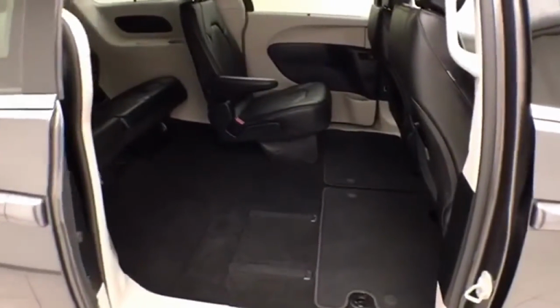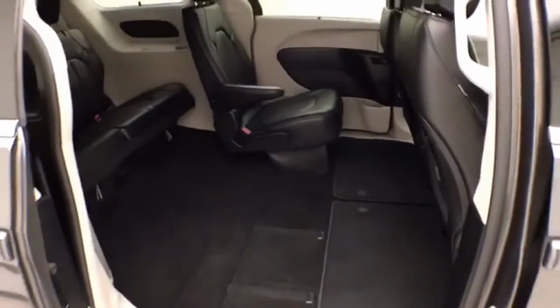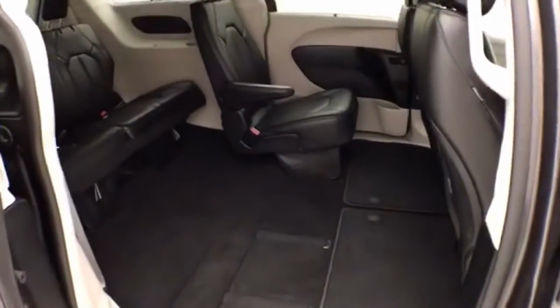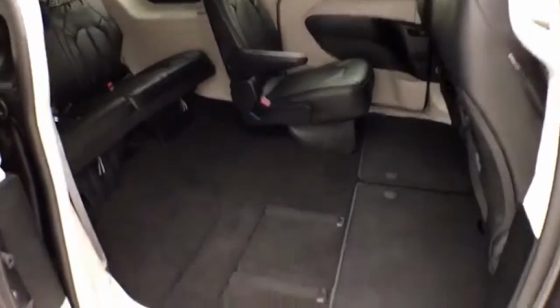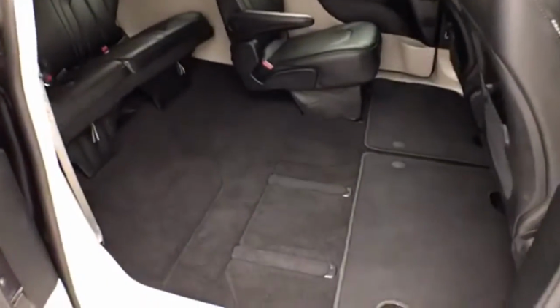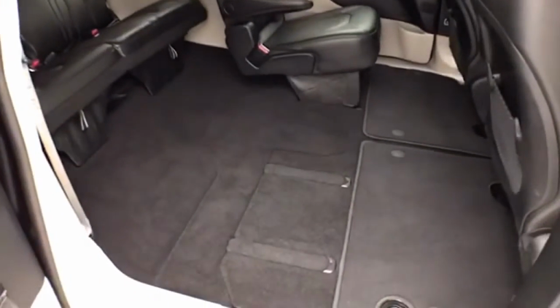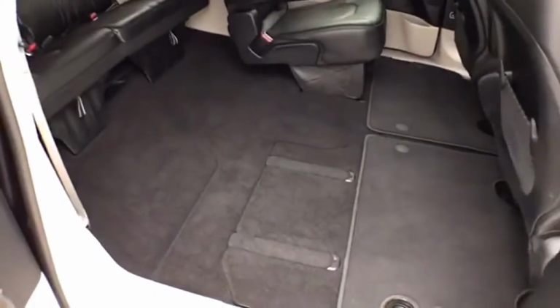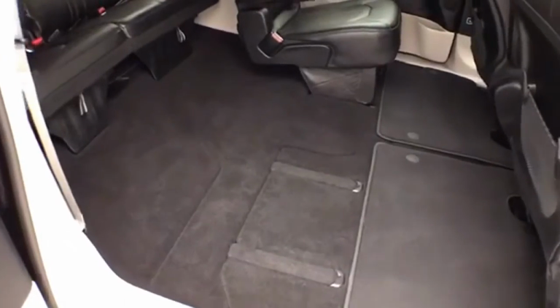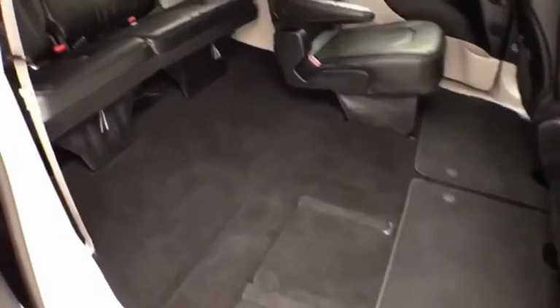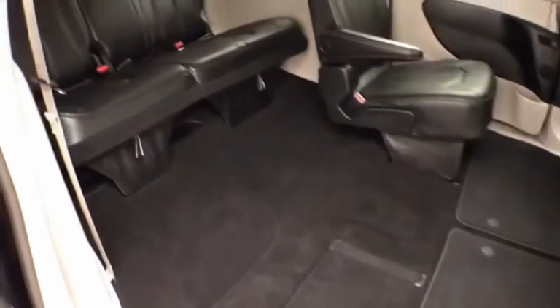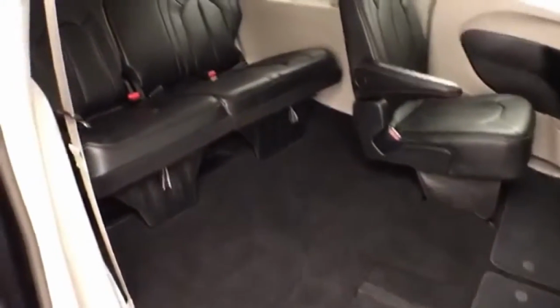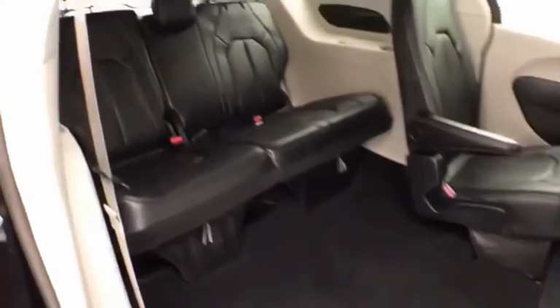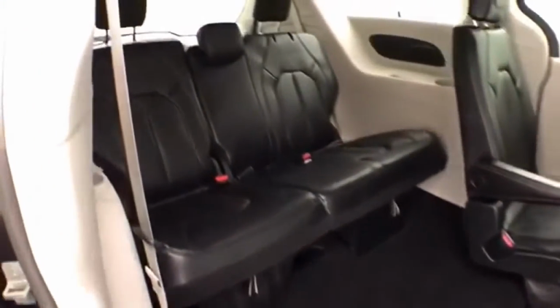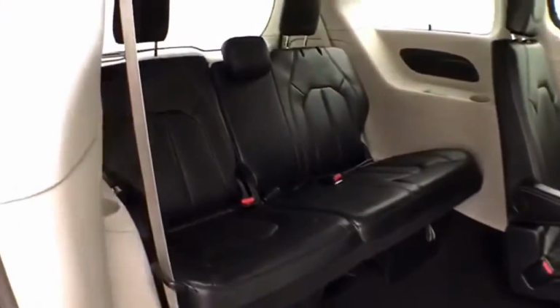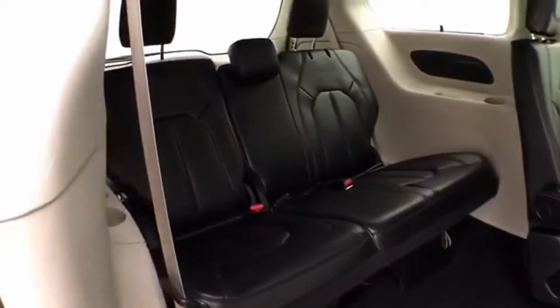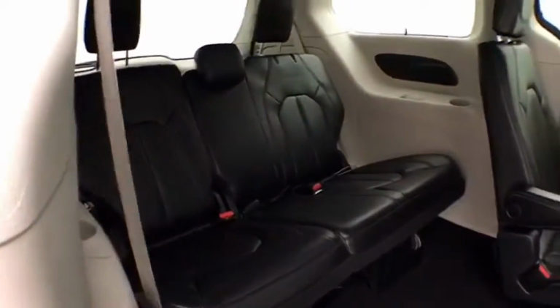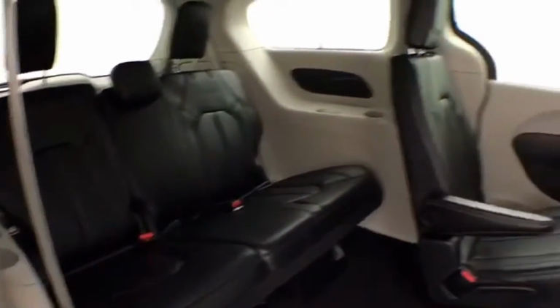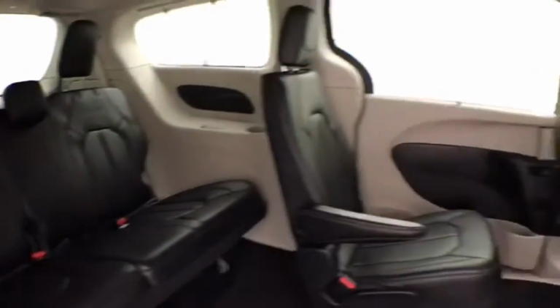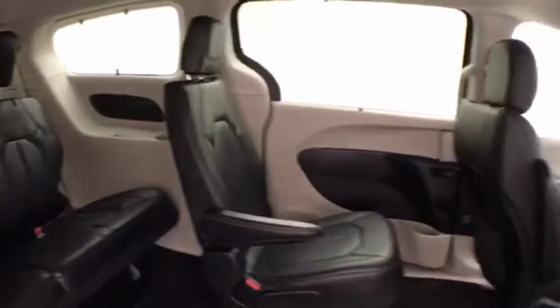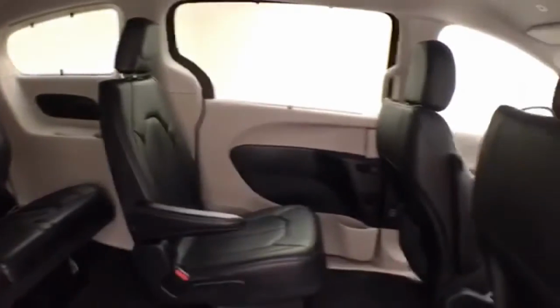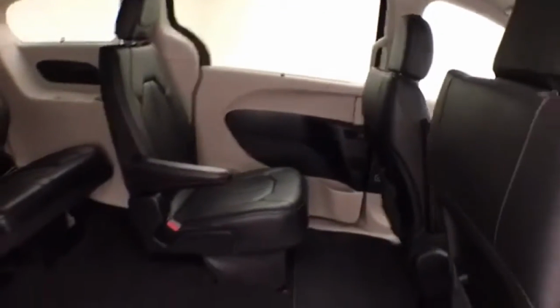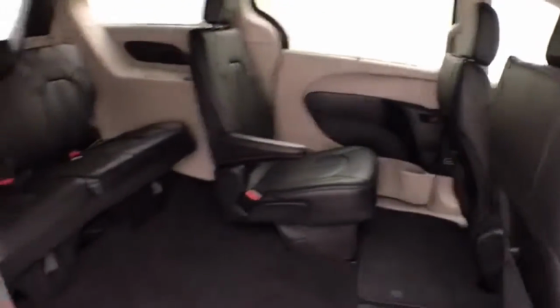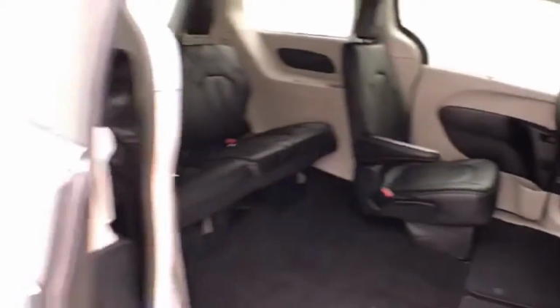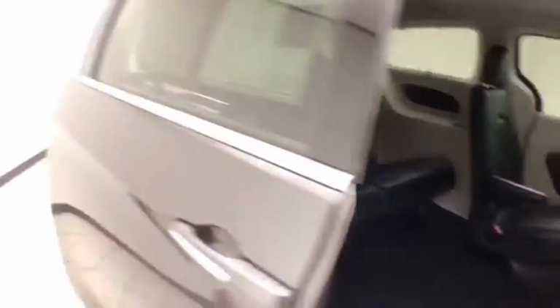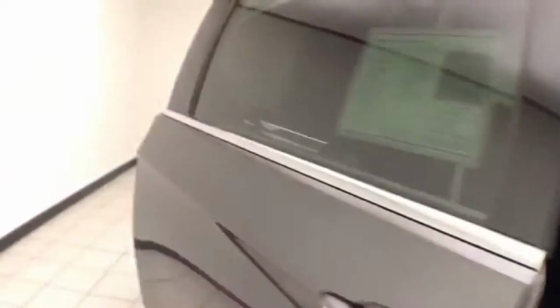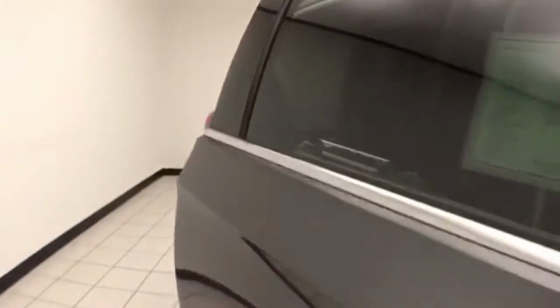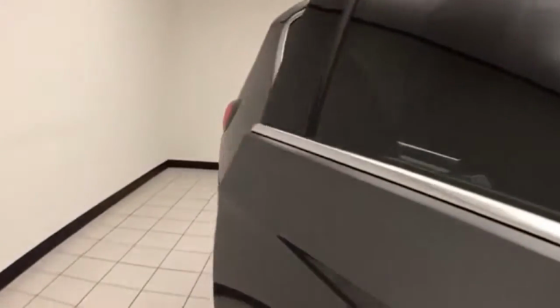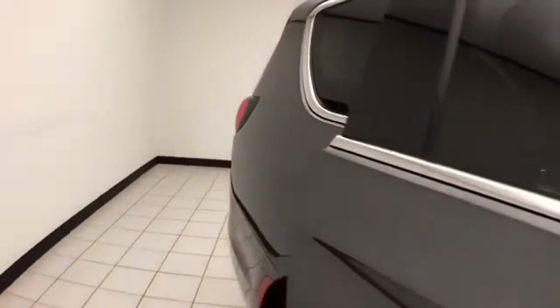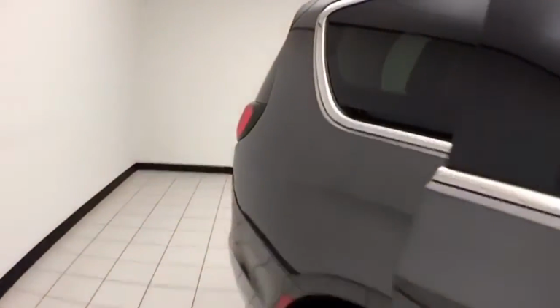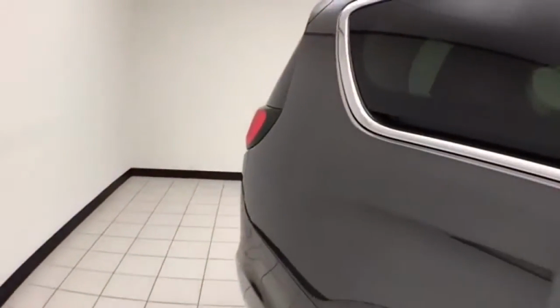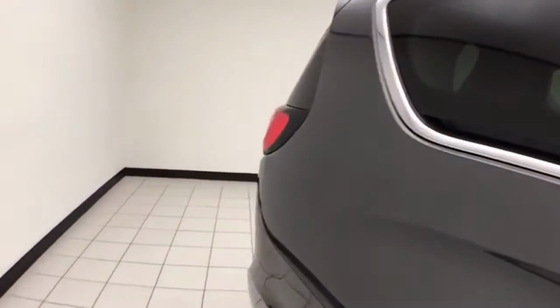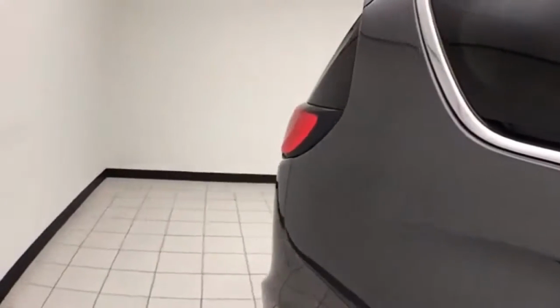Power sliding doors on both sides of the van, seat 7, leather interior, Stow 'n Go seating allows the 2nd and 3rd row to fully slide into the floor, 3rd row seats 3. Windows do go down in the sliding doors, along with power venting rear corridor windows.